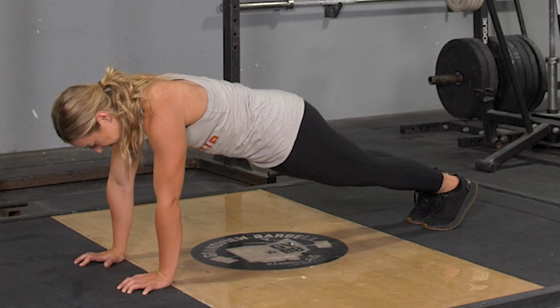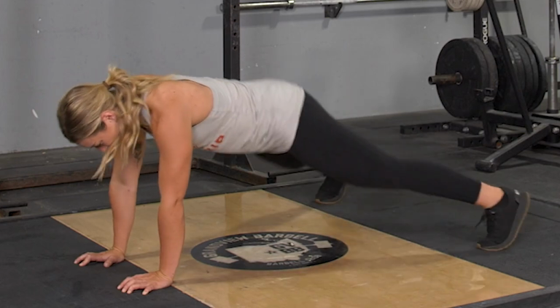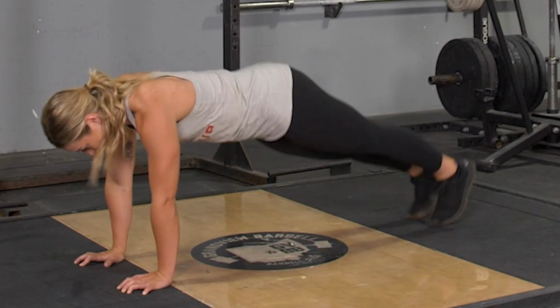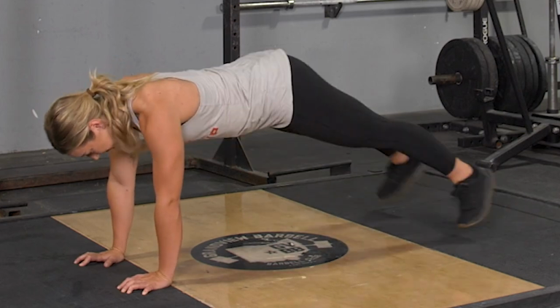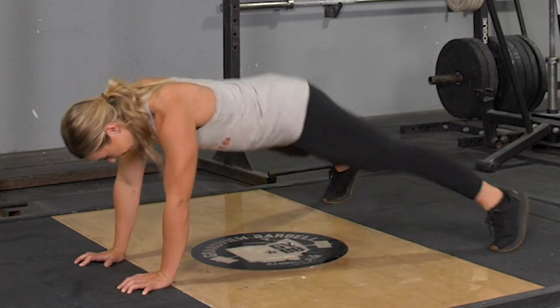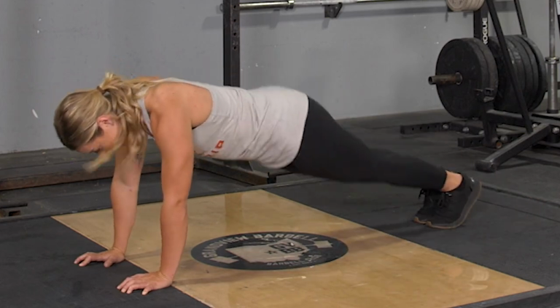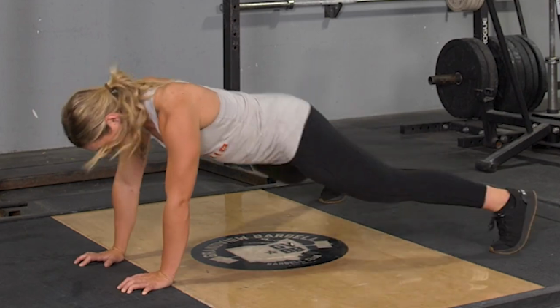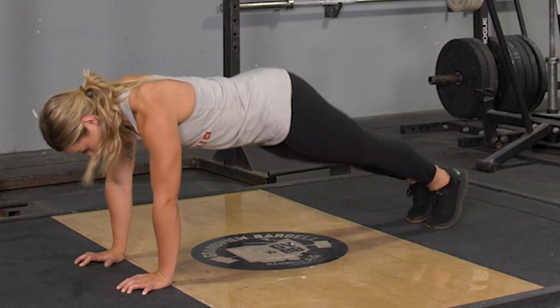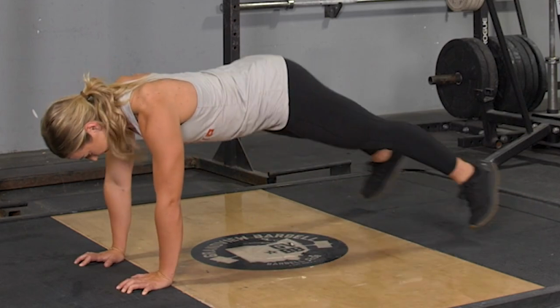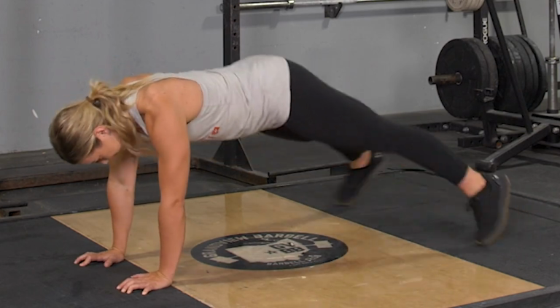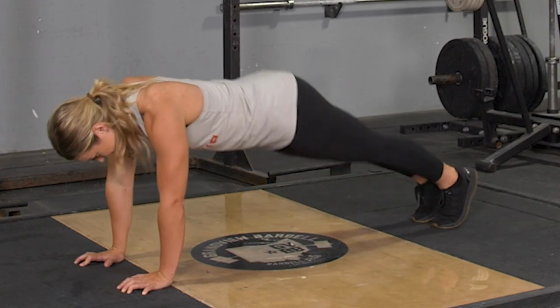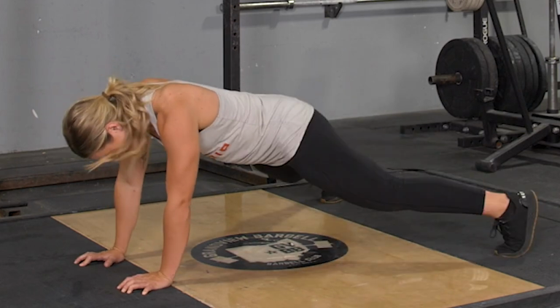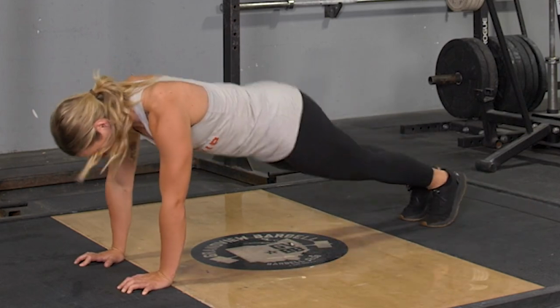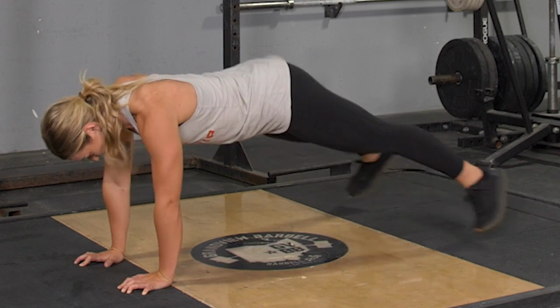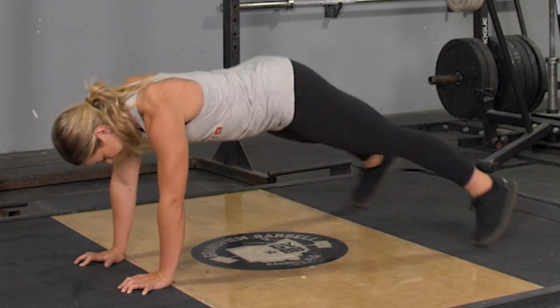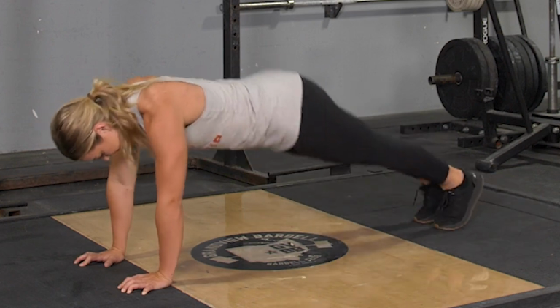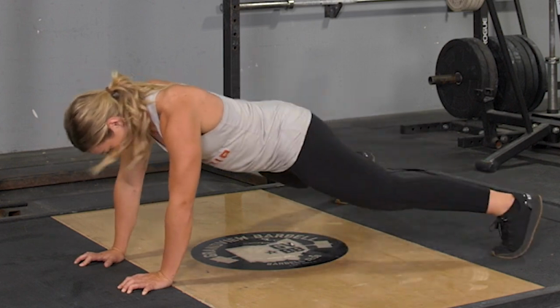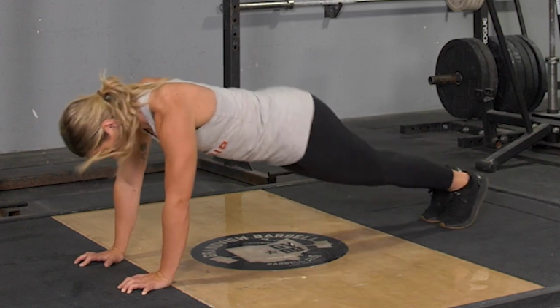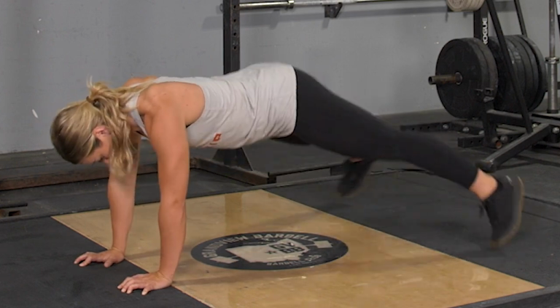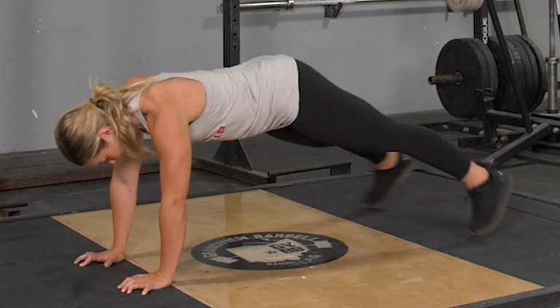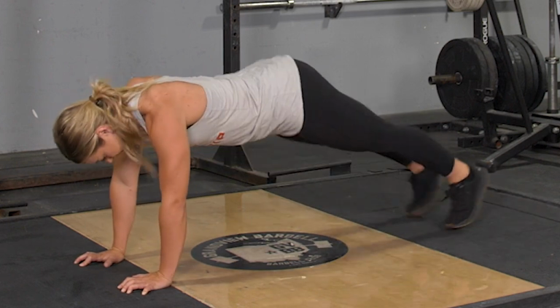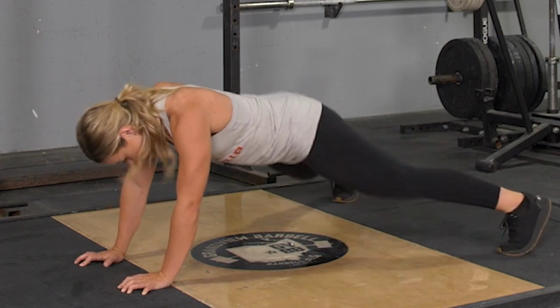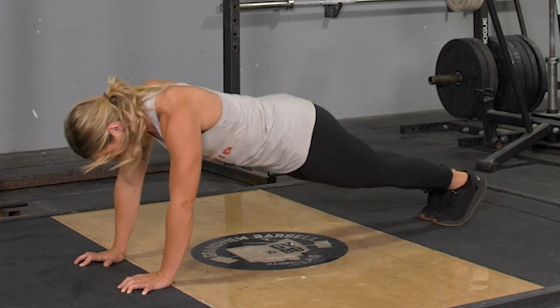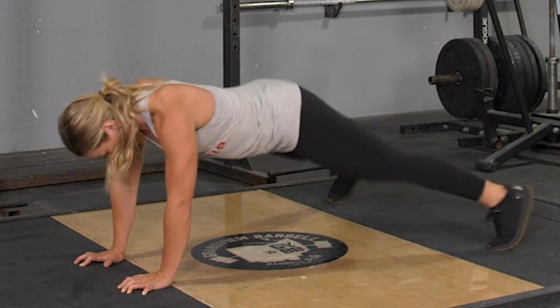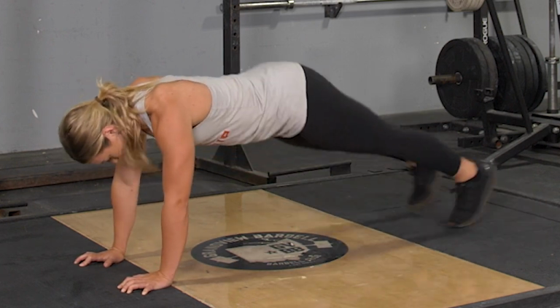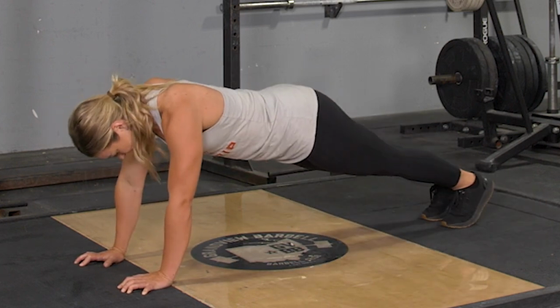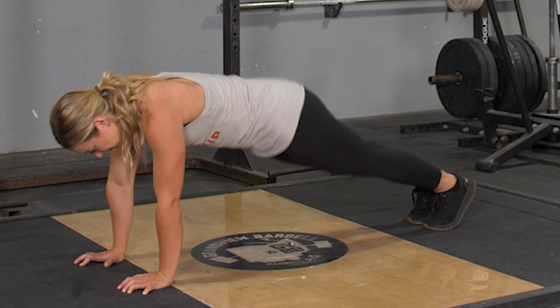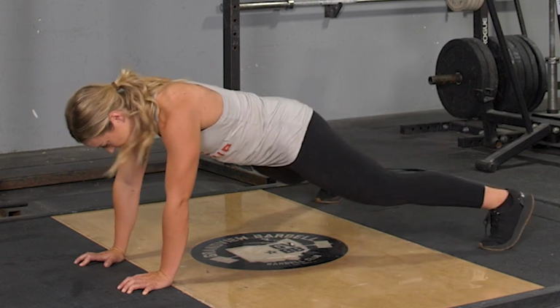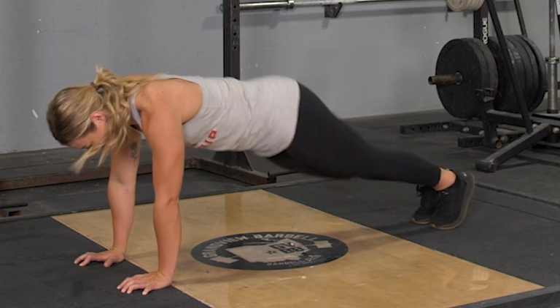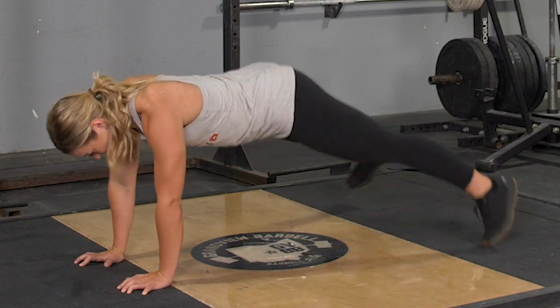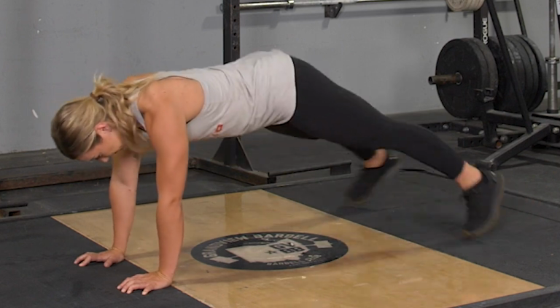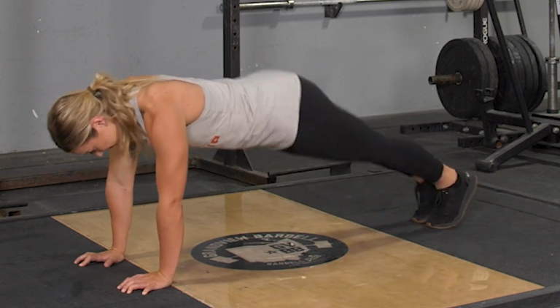To complete the plank jack exercise, begin facing the floor, arms extended in front of you, toes on the floor. To initiate the exercise, flex your core, hop your hips up, and split your feet out as wide as possible.